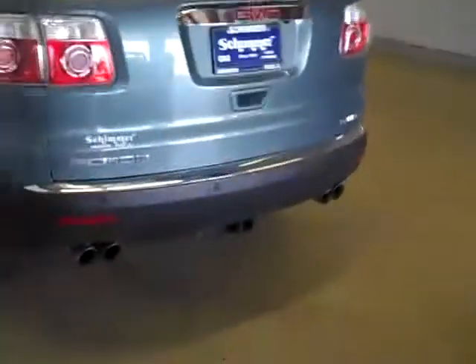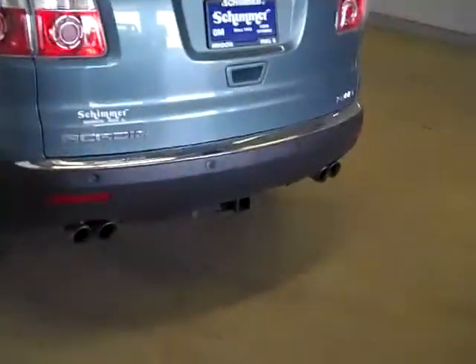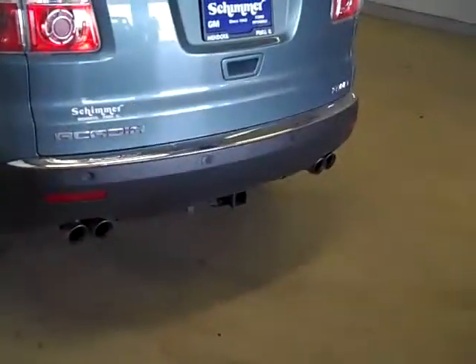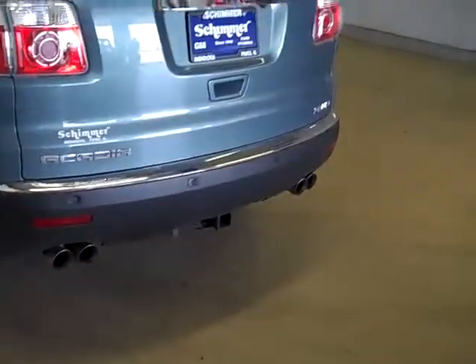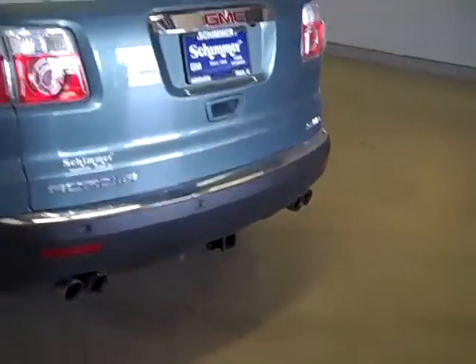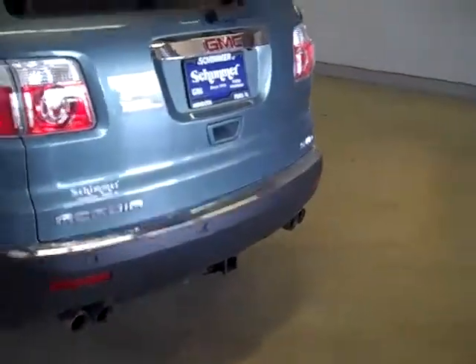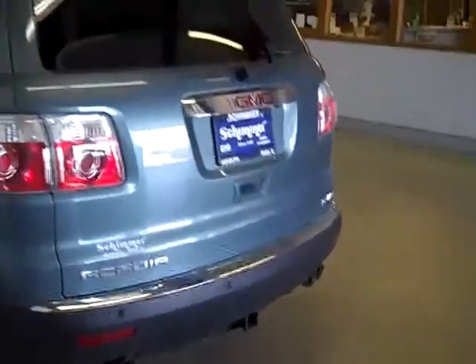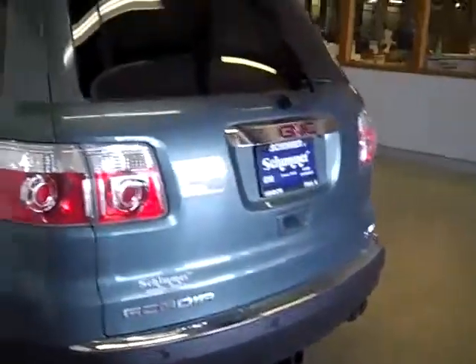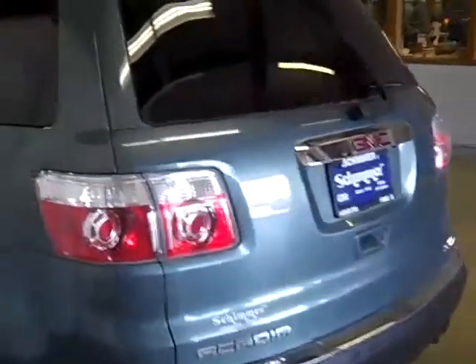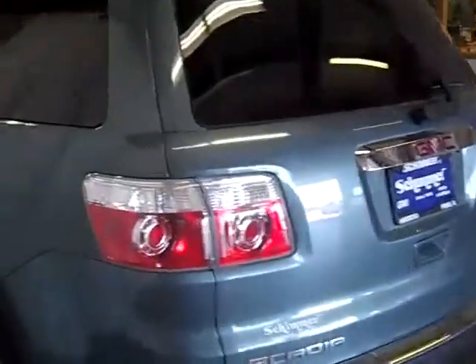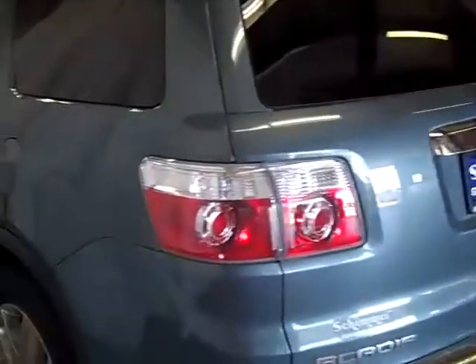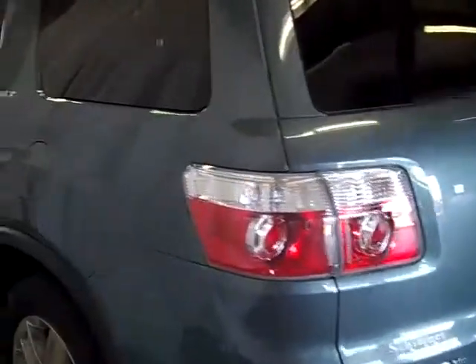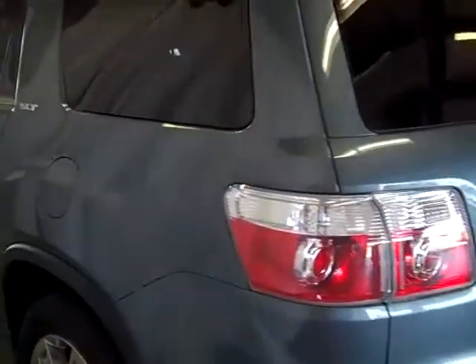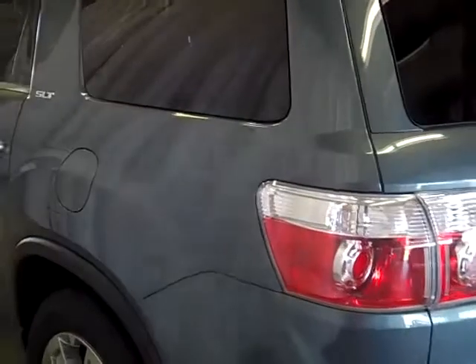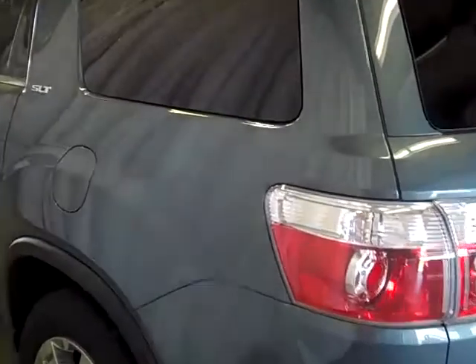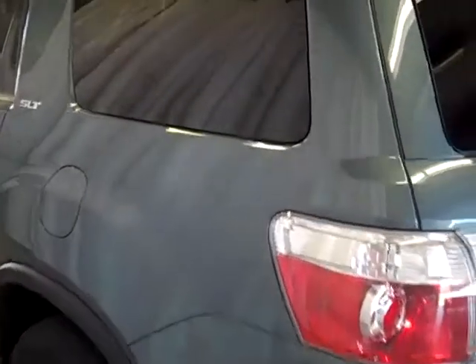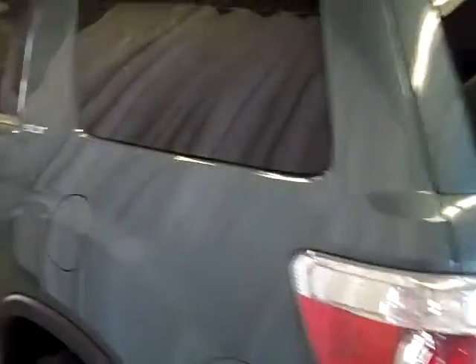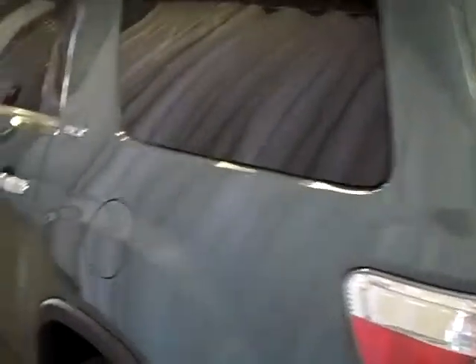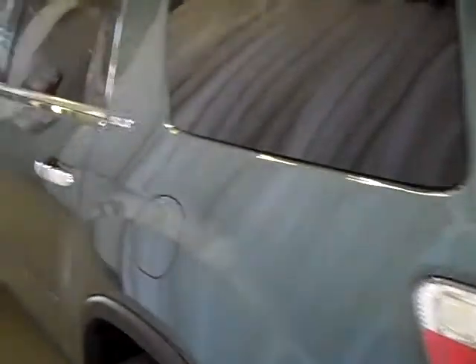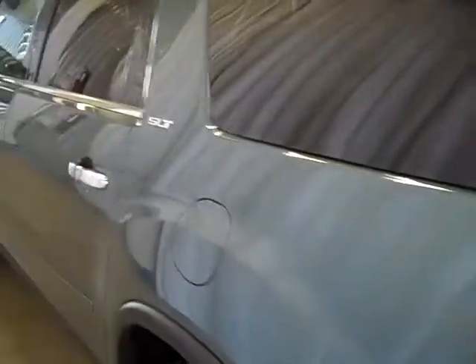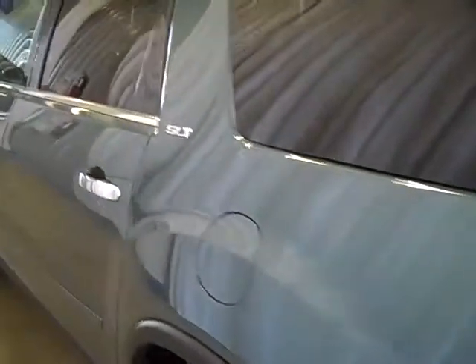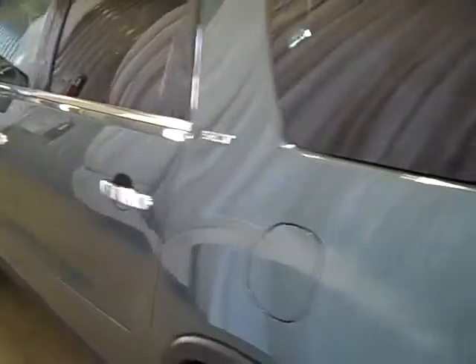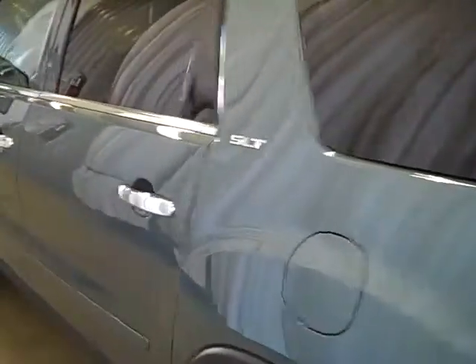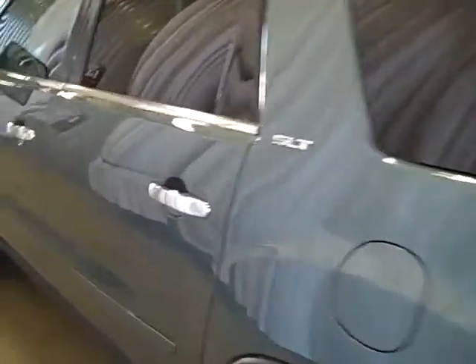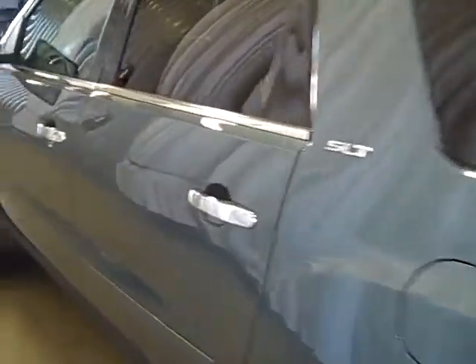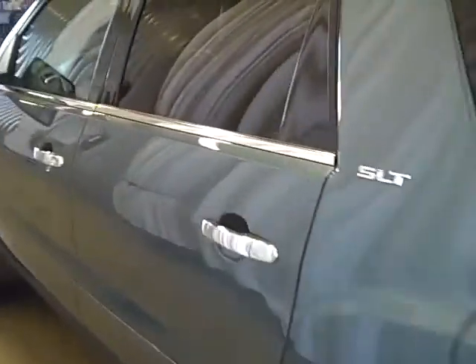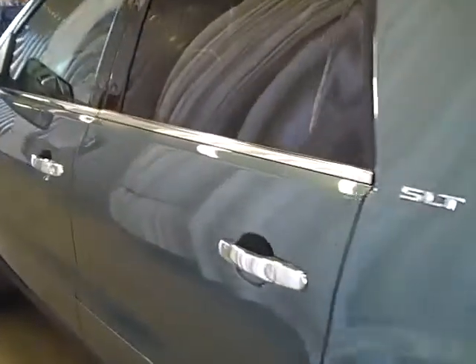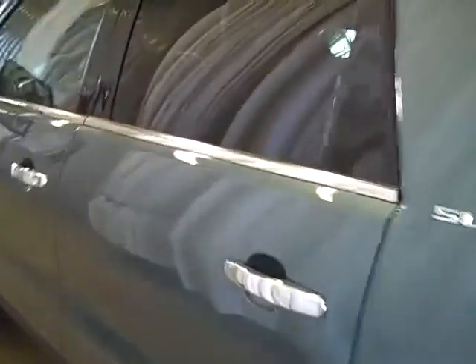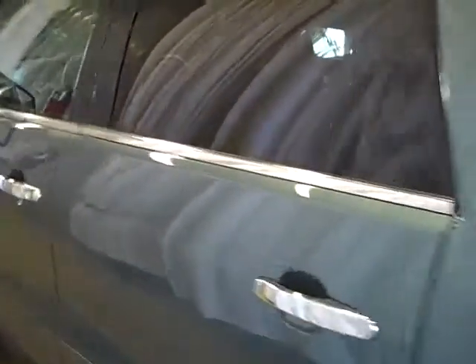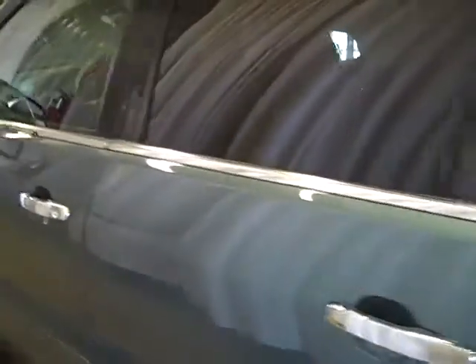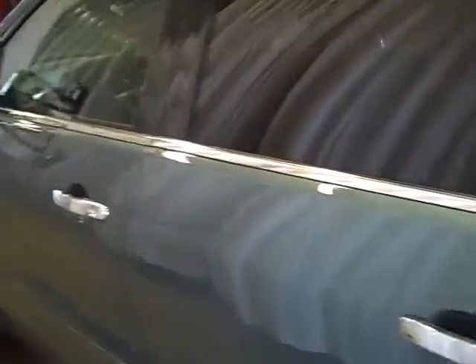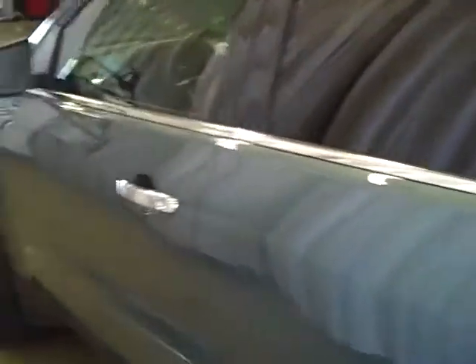Dual exhaust on the Acadia. Coming around to the driver's side — once again, no scratches, no dents, no dings. Excellent condition.